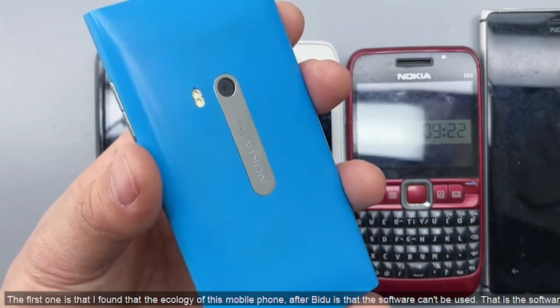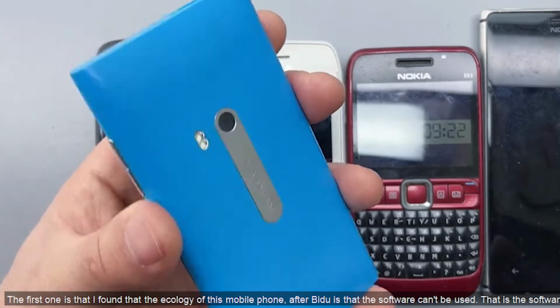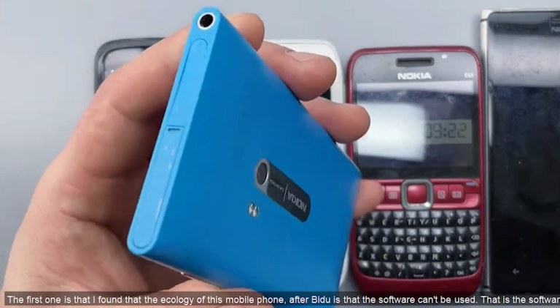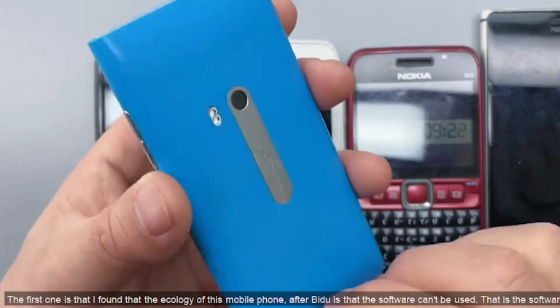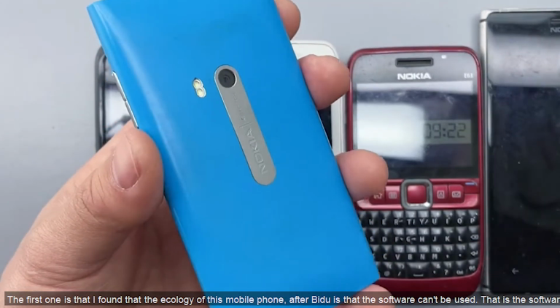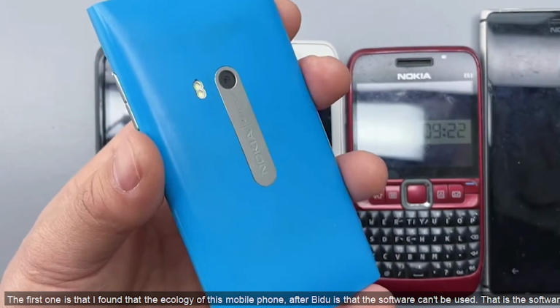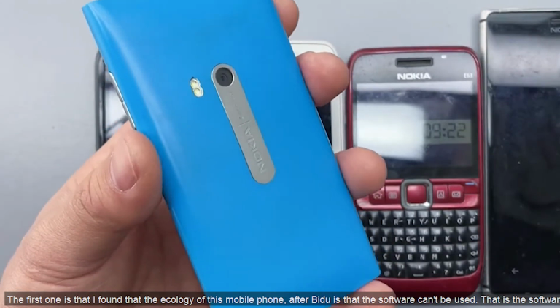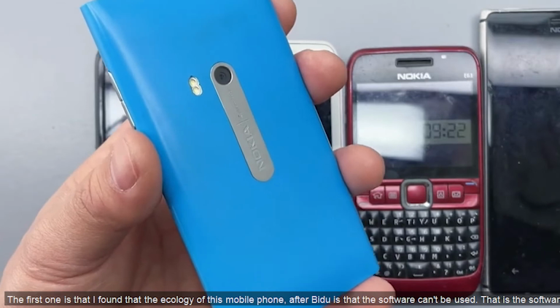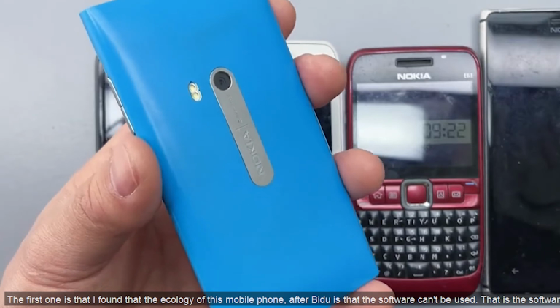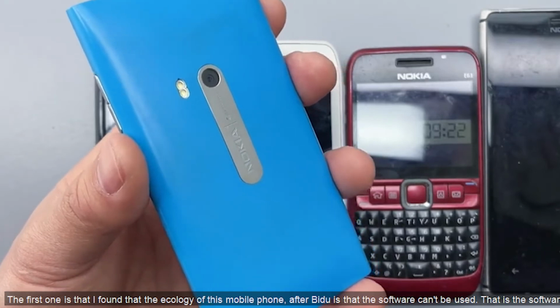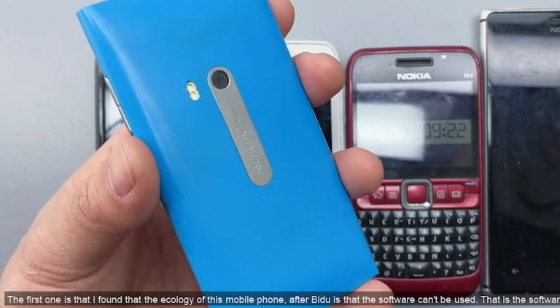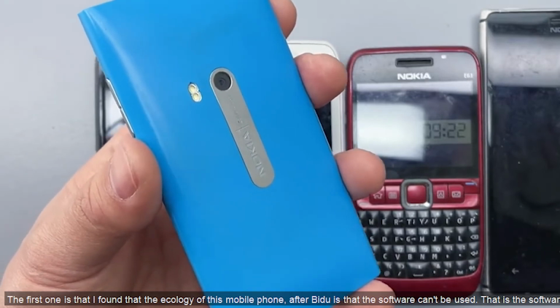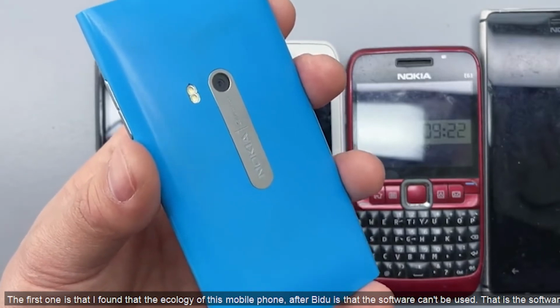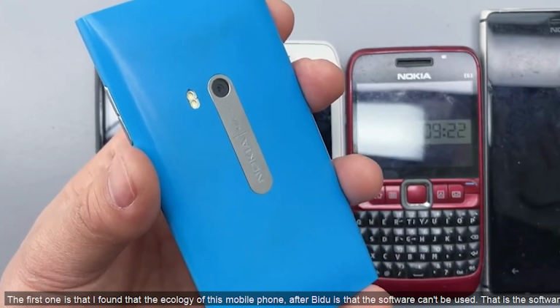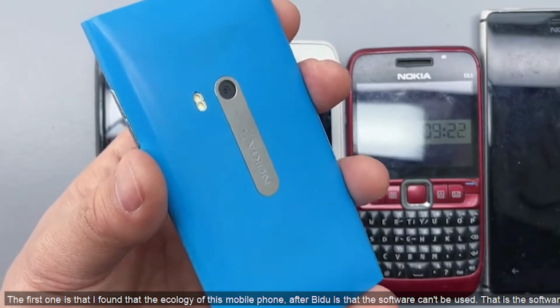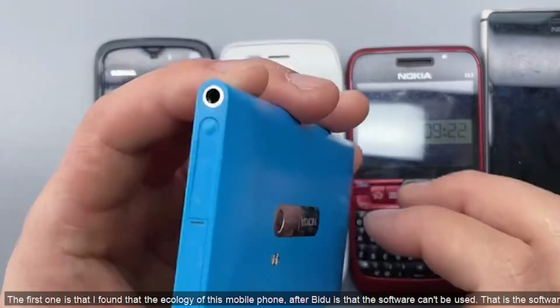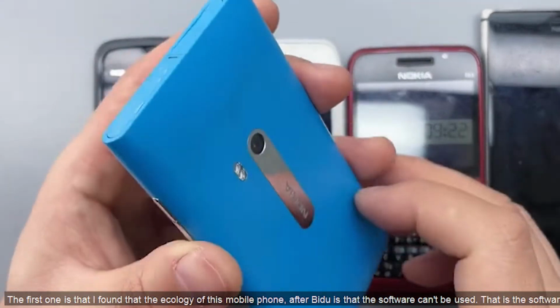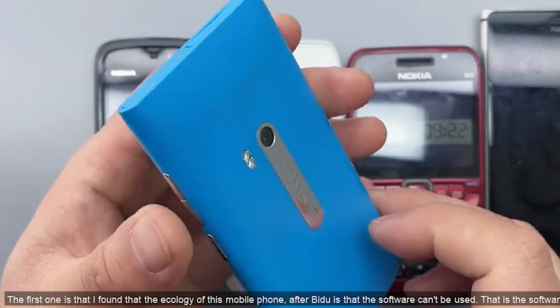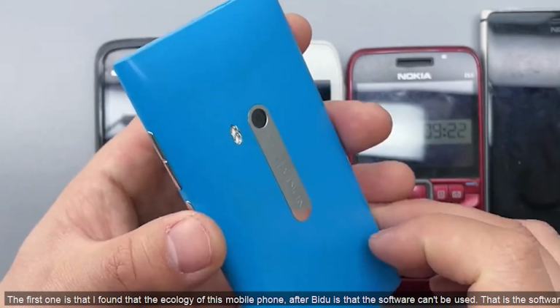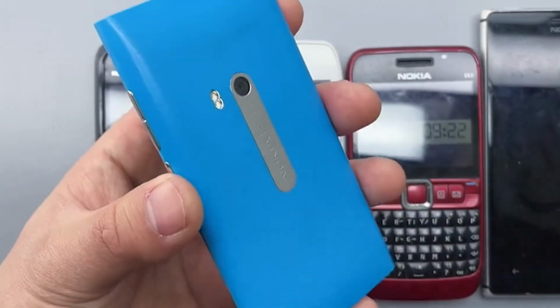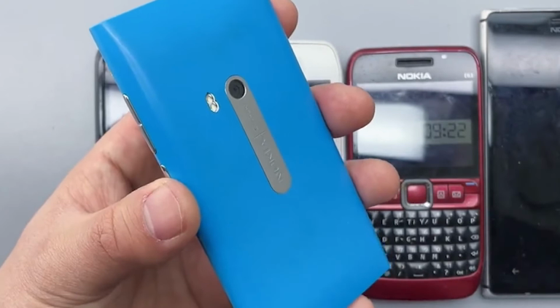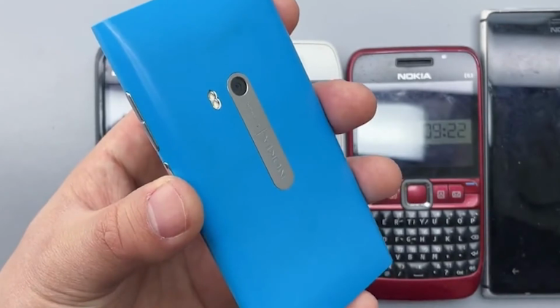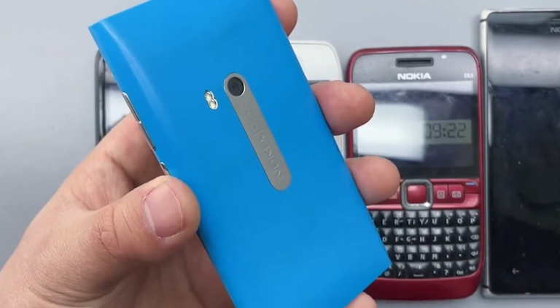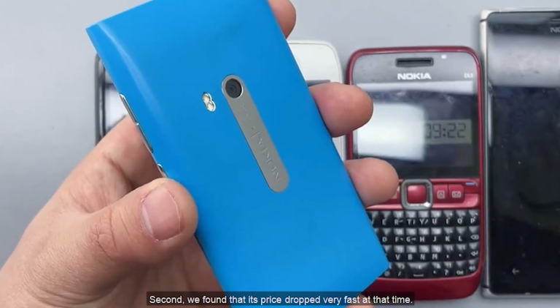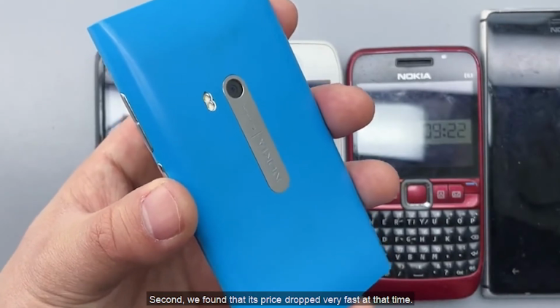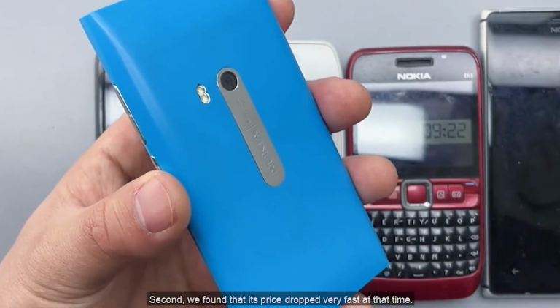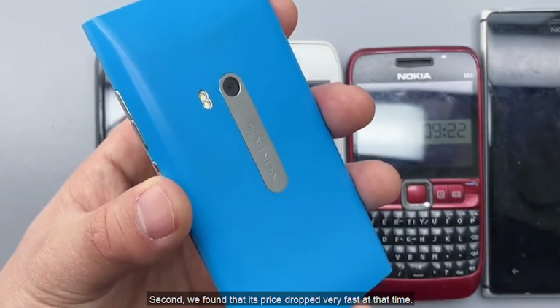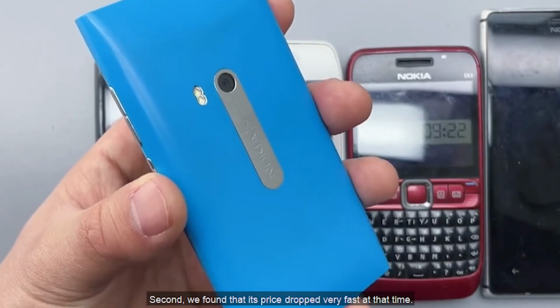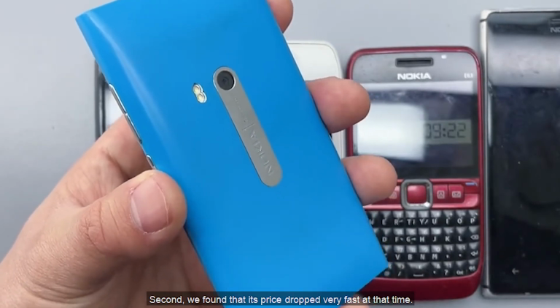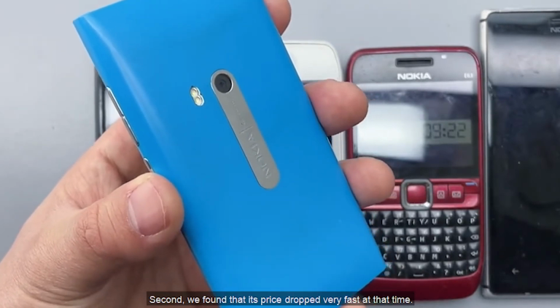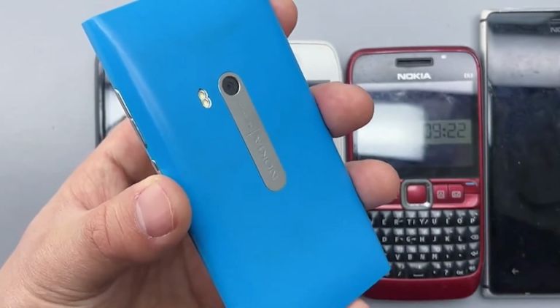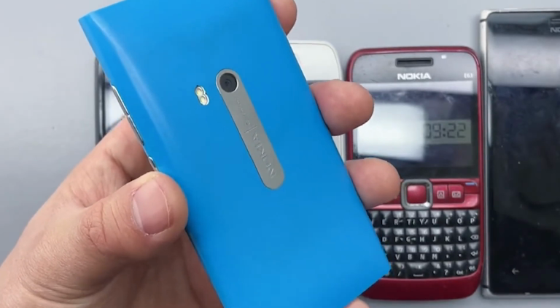The first reason is that I found the software ecosystem of this phone after researching it — the apps basically can't be used. Second, I found that its price was dropping very fast at that time.